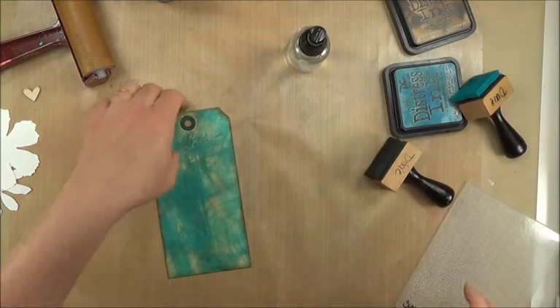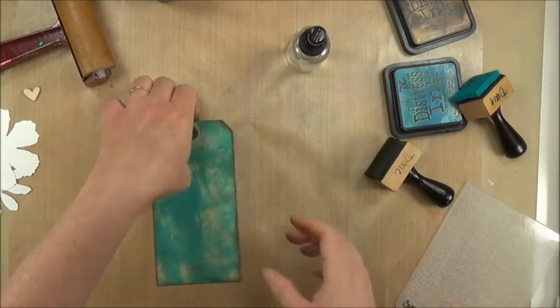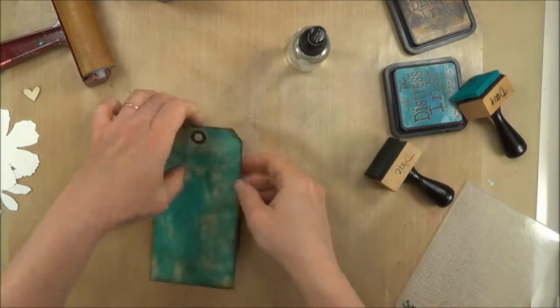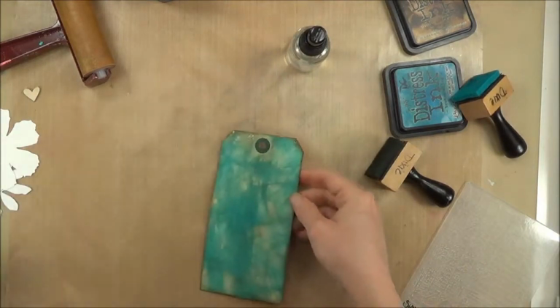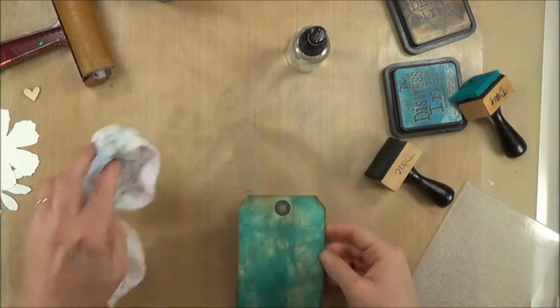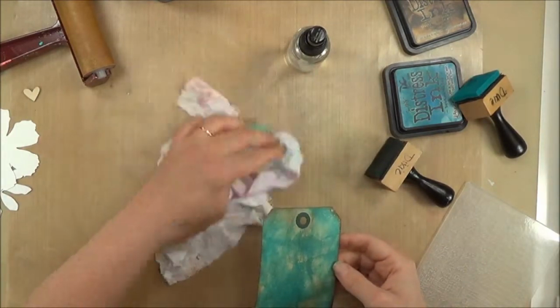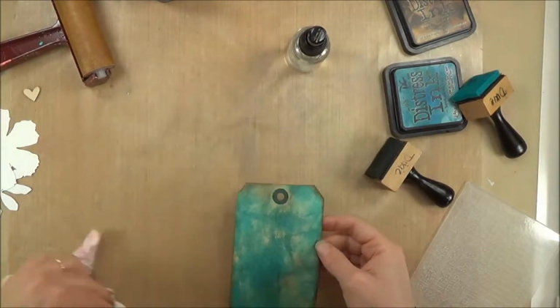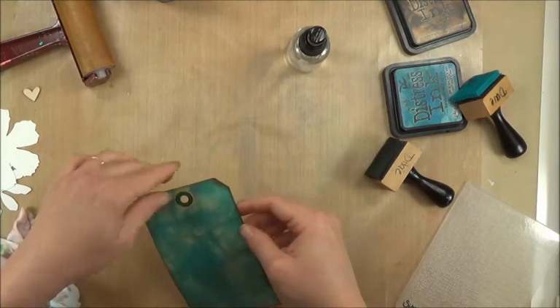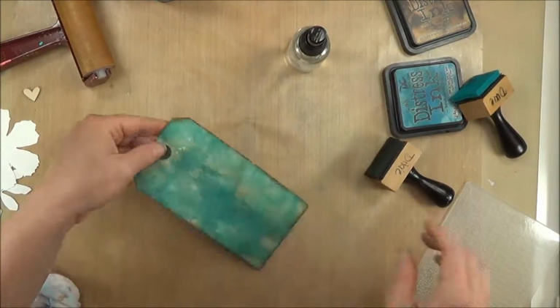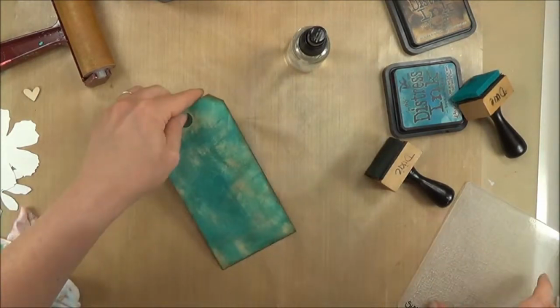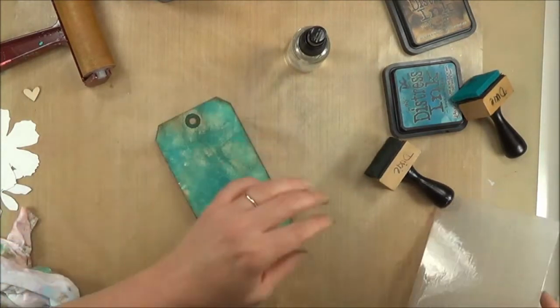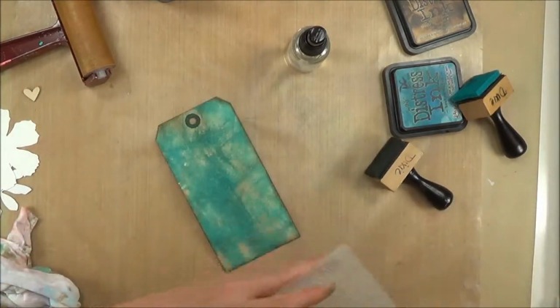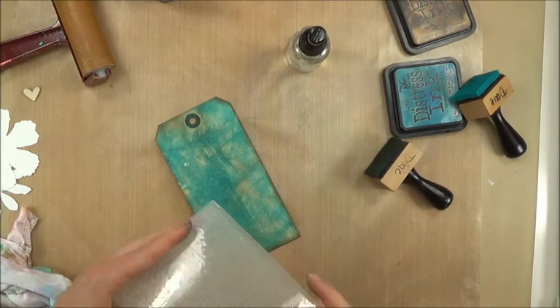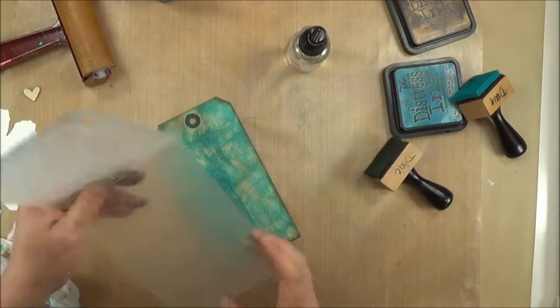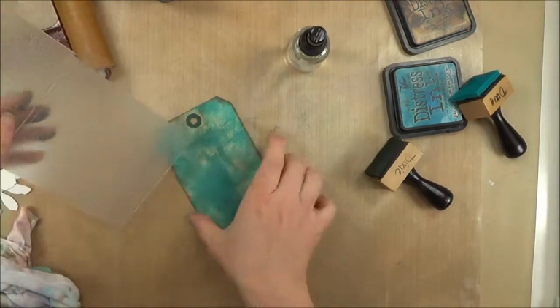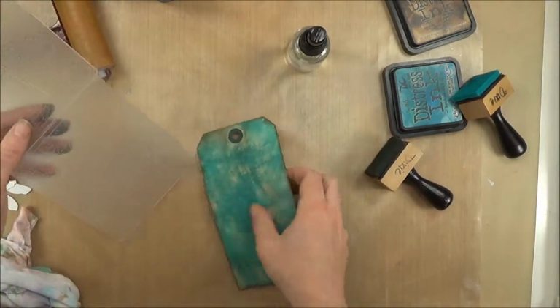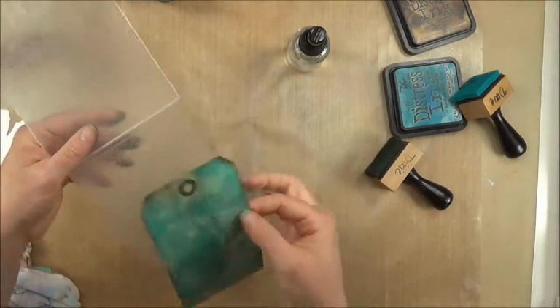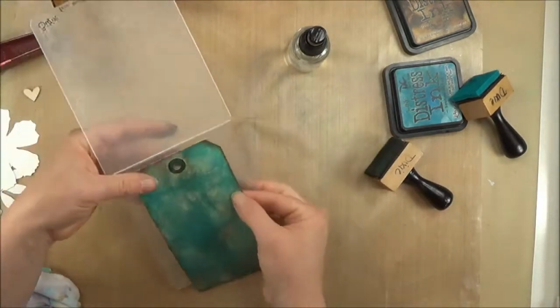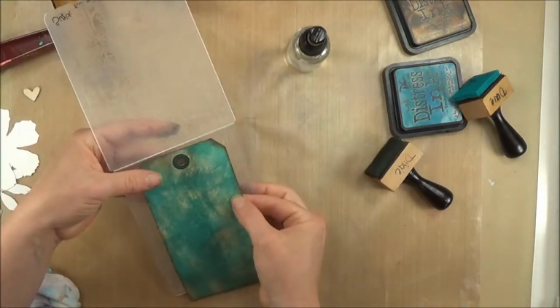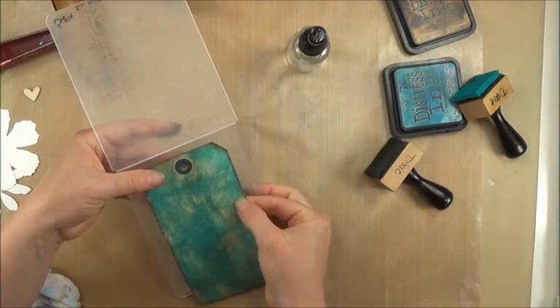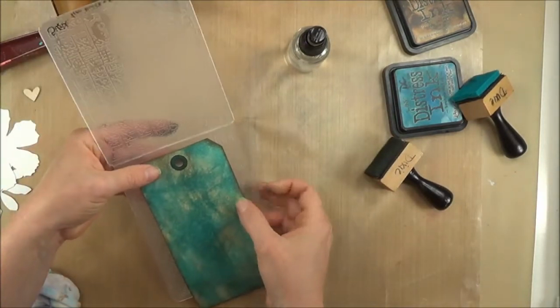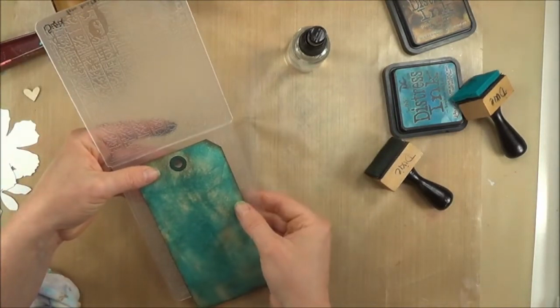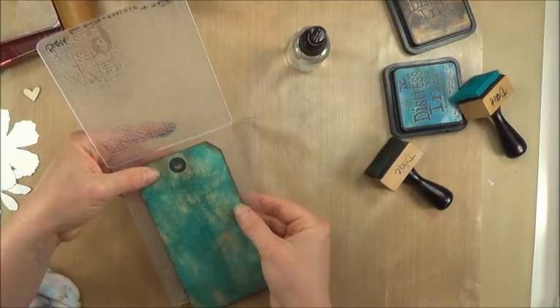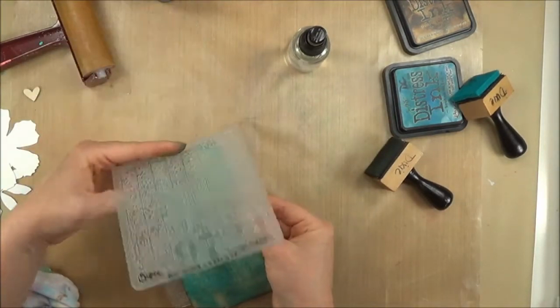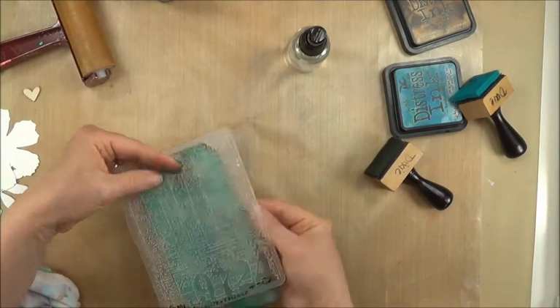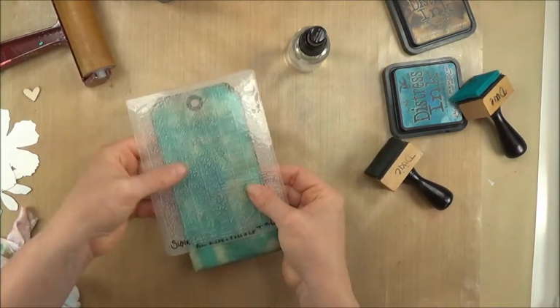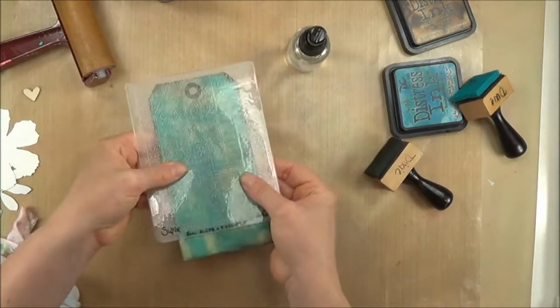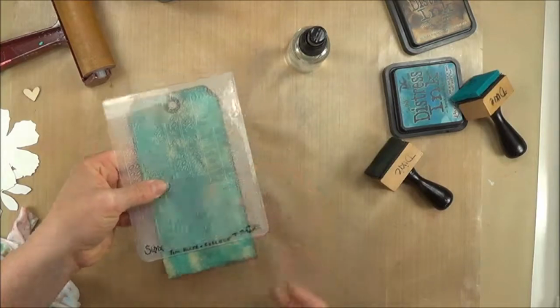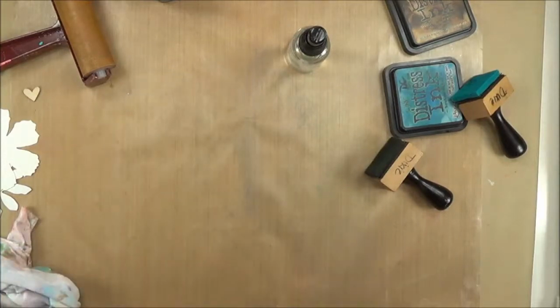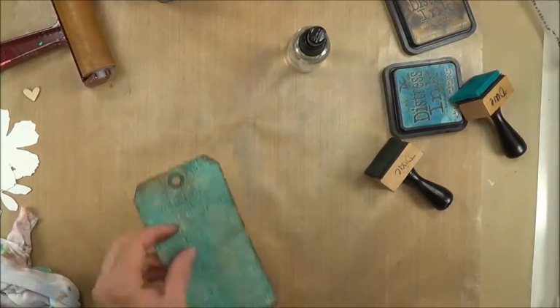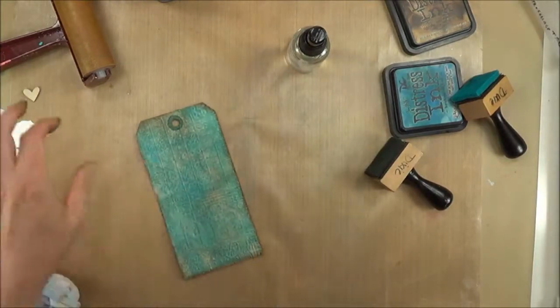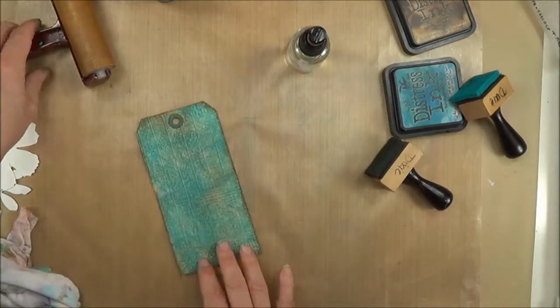I'm going to hit it lightly with some water just to activate the ink and let it blend a little bit. I'm not going to dry it — I'm going to stick it right in the folder slightly damp, and it will really take that embossing.